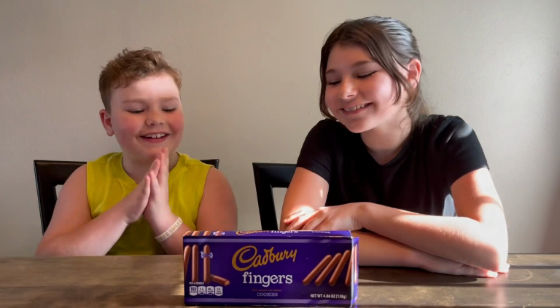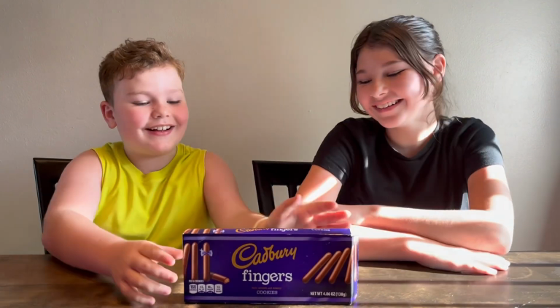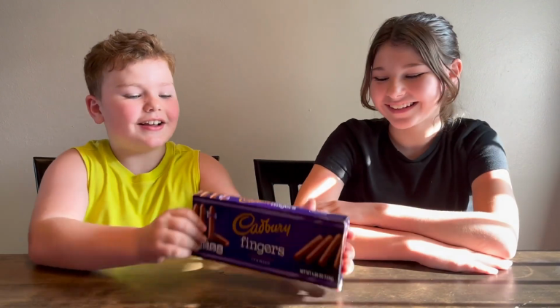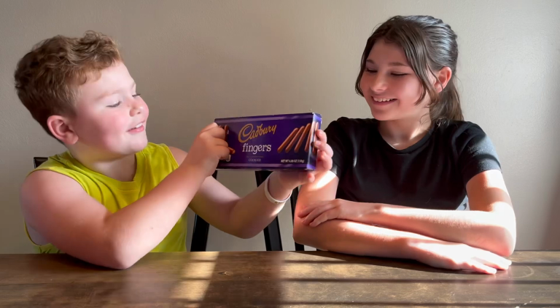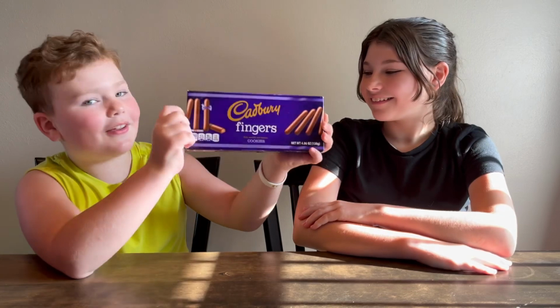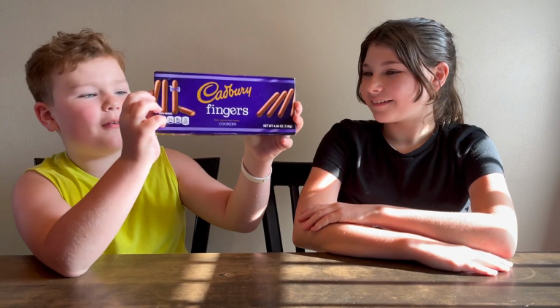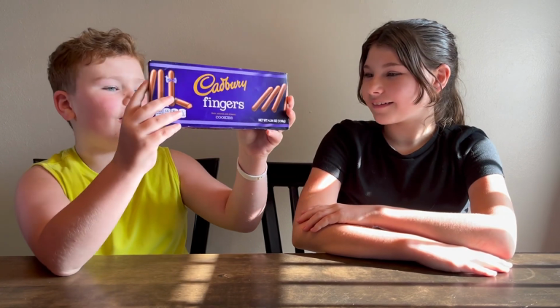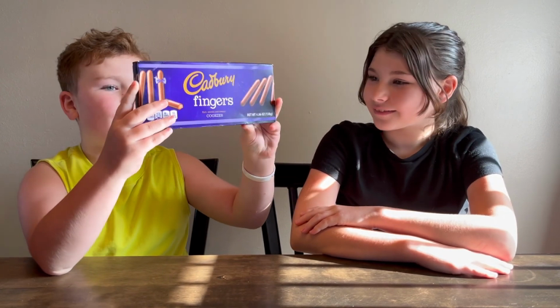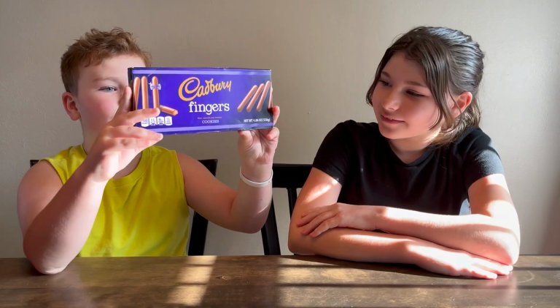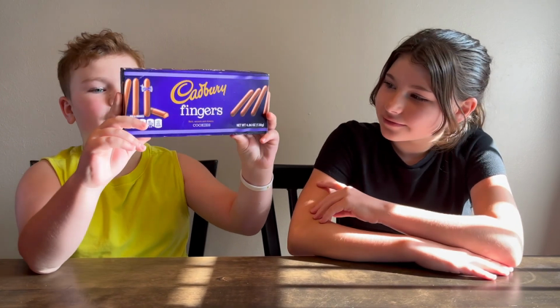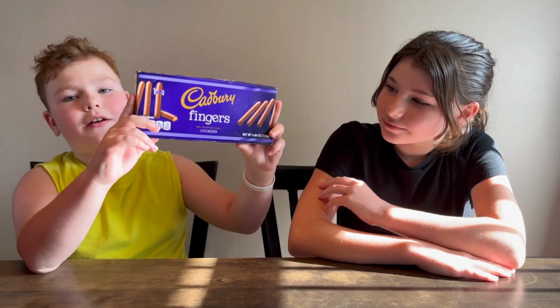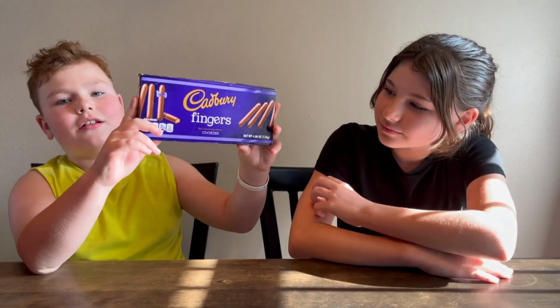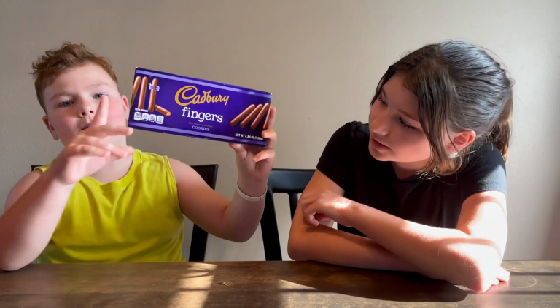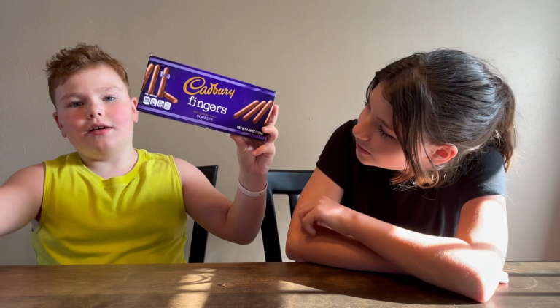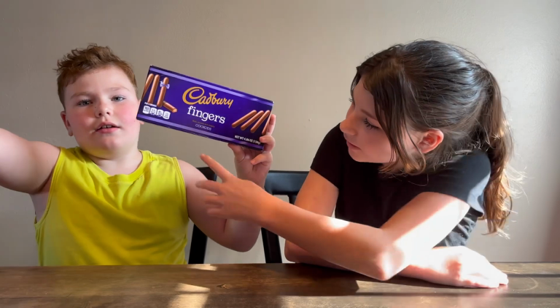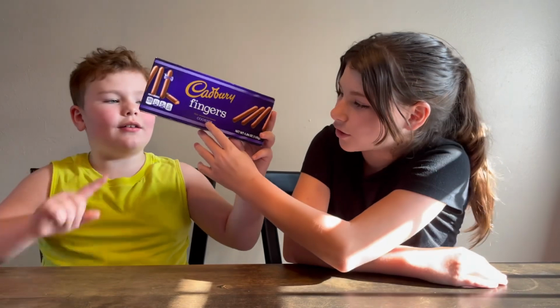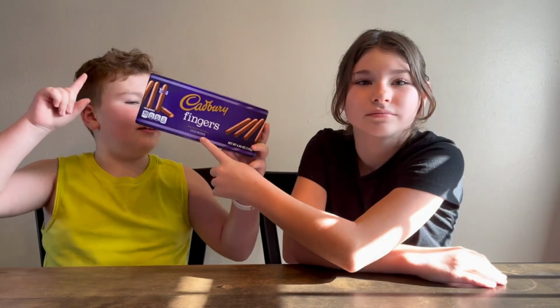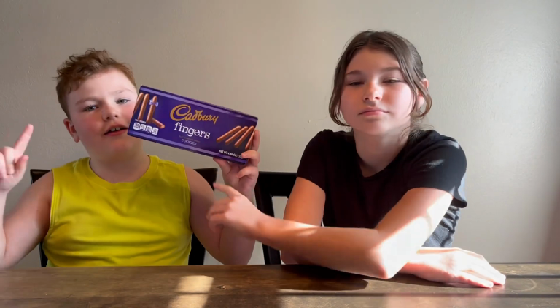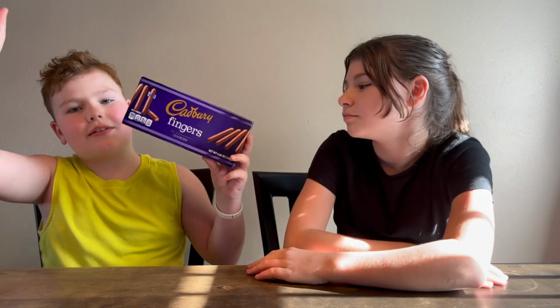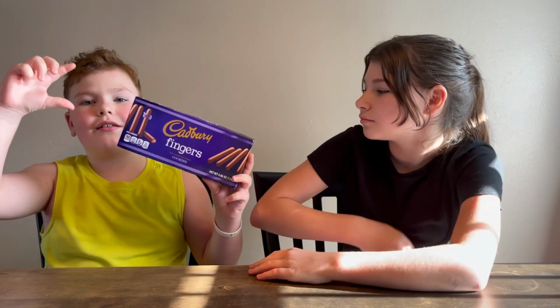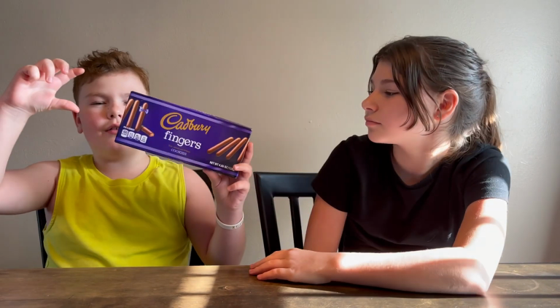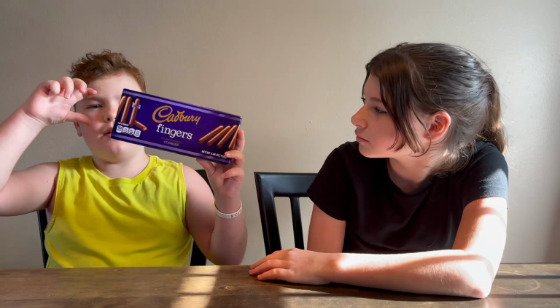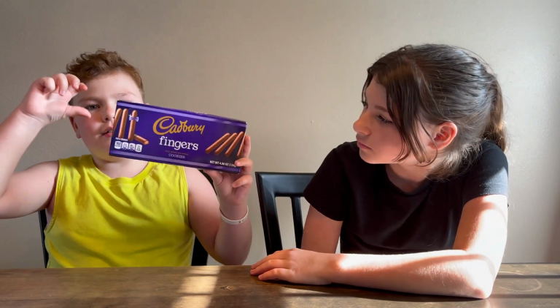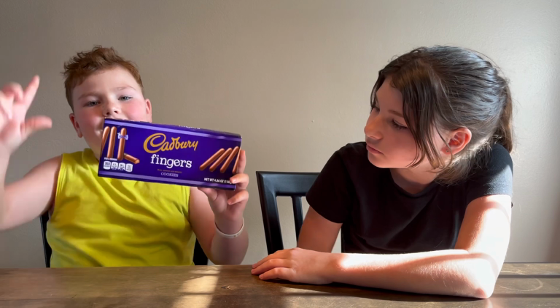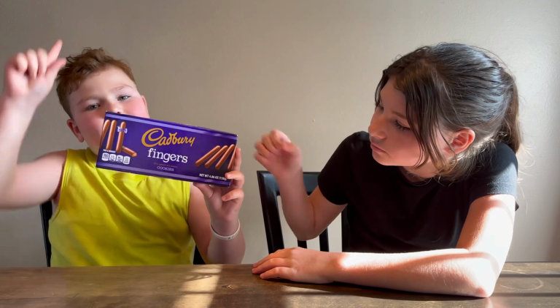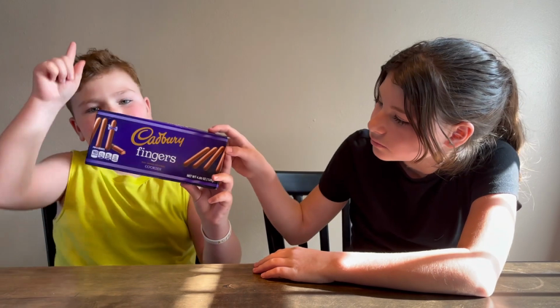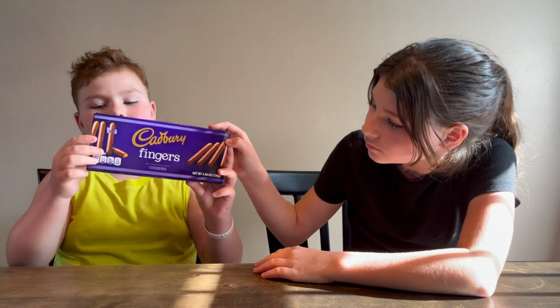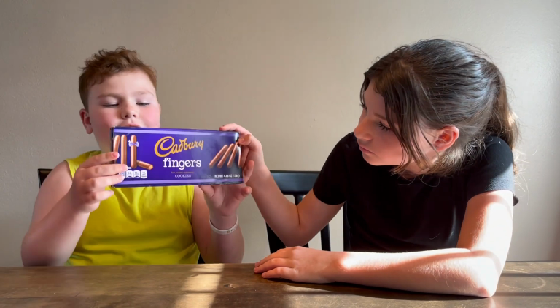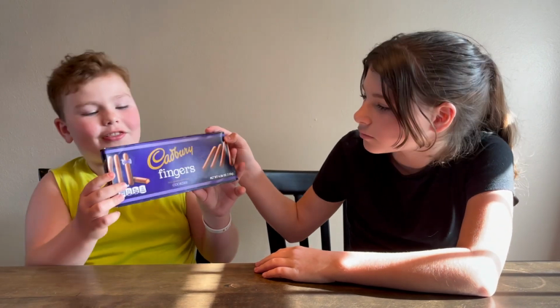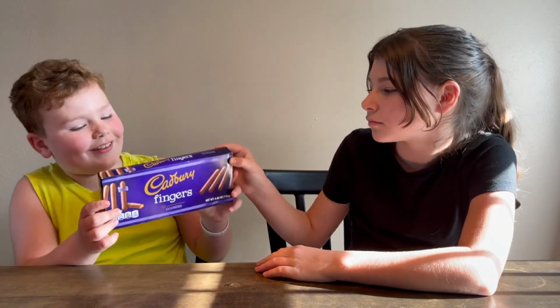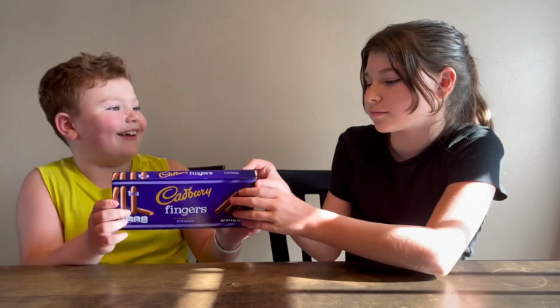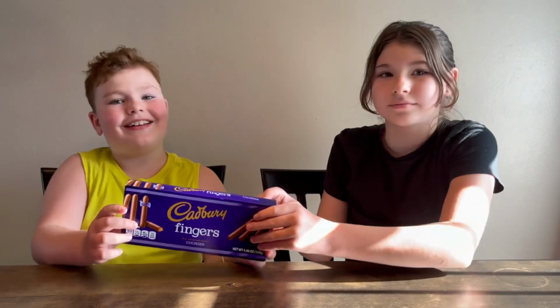So let's try it. They're called Cadbury Fingers and they're like little — it's like a cookie. Yeah, it's a cookie, kind of like sticks but a little thick.